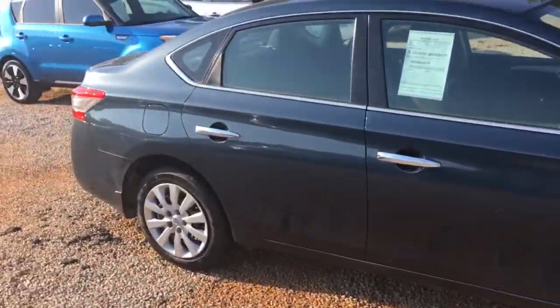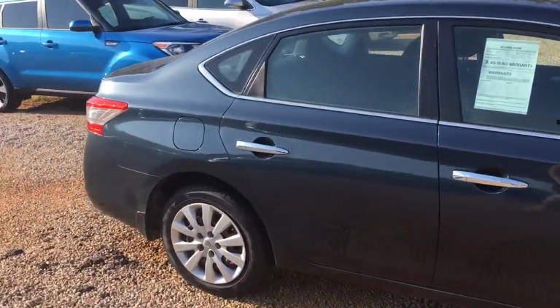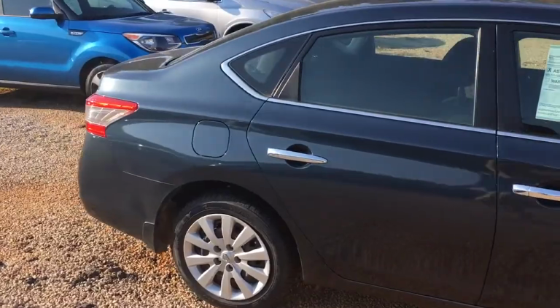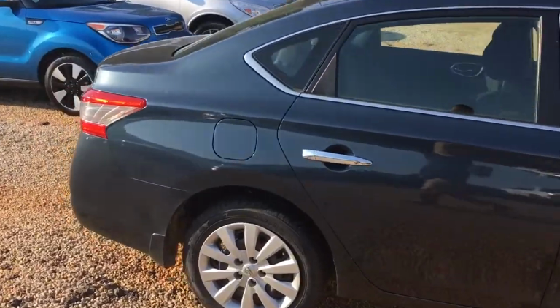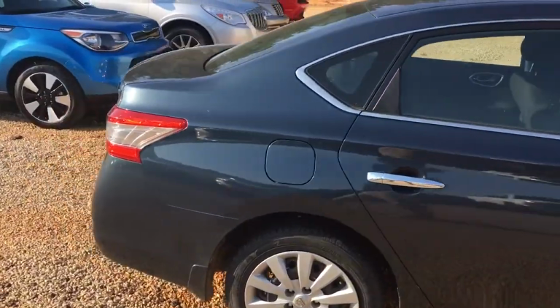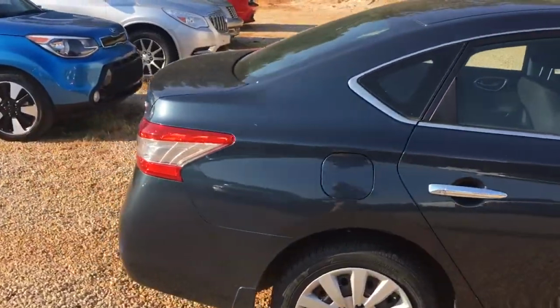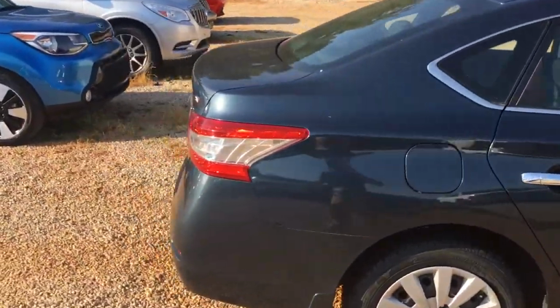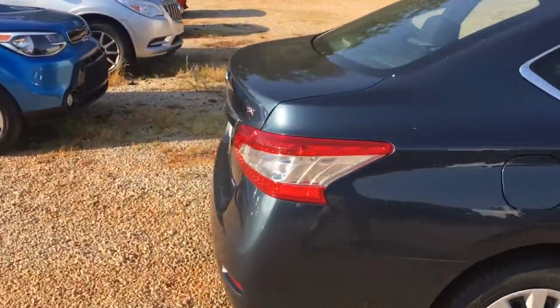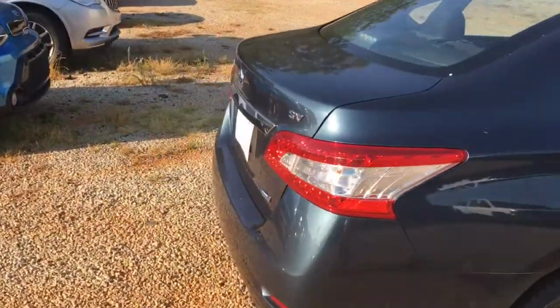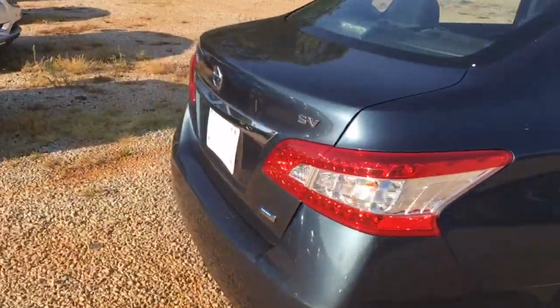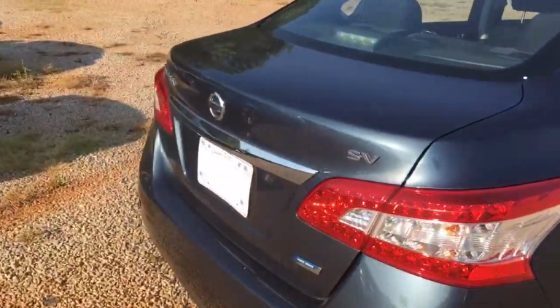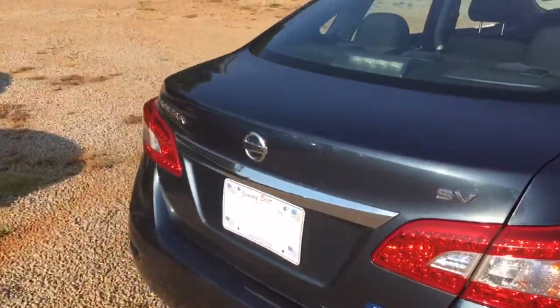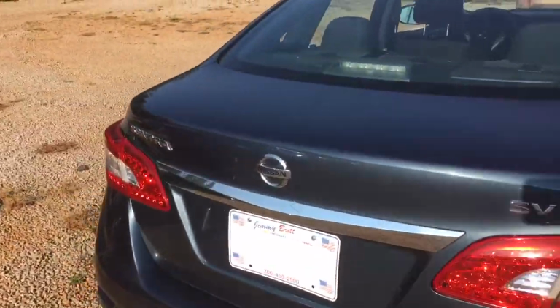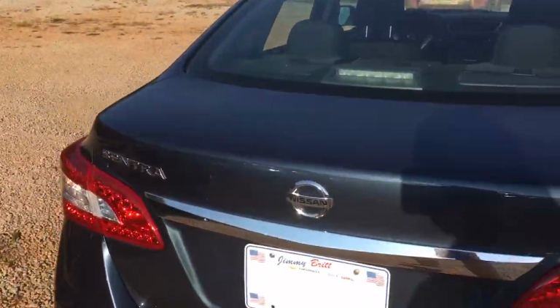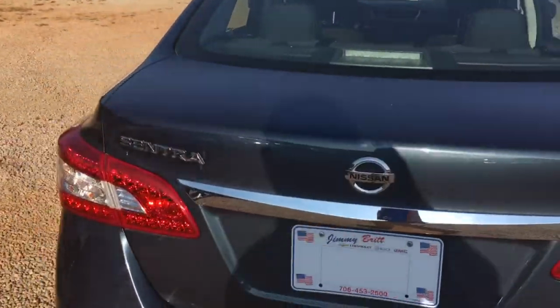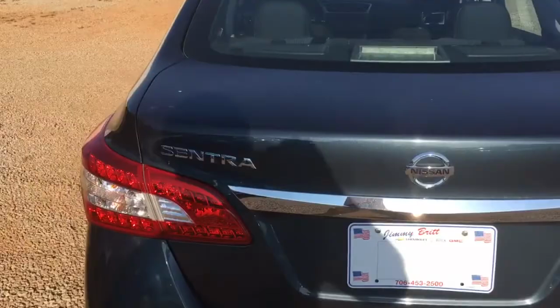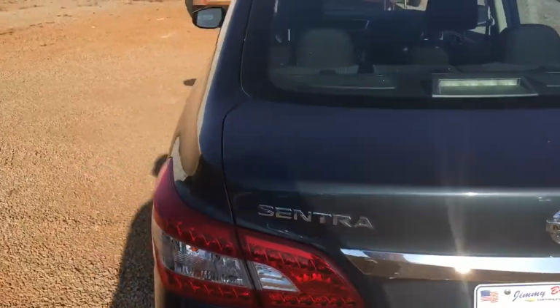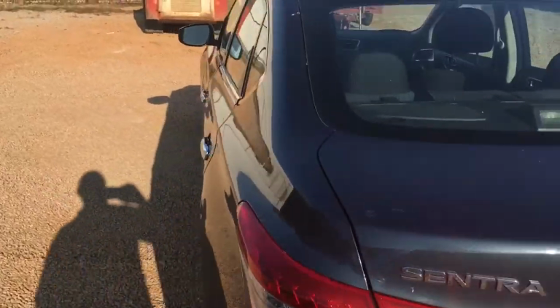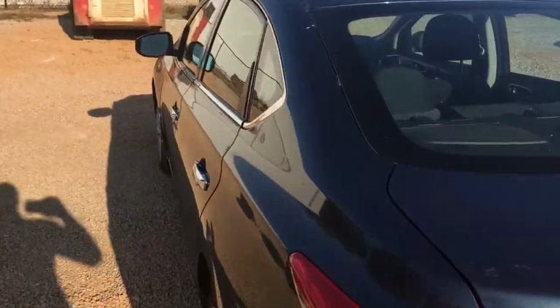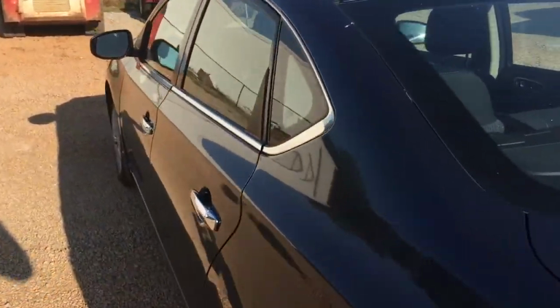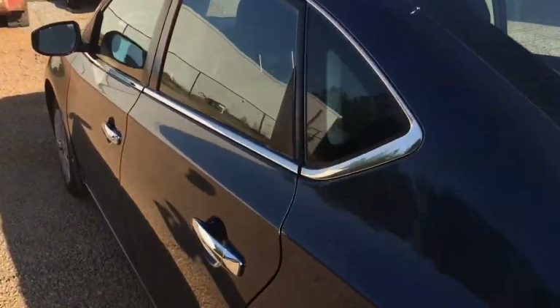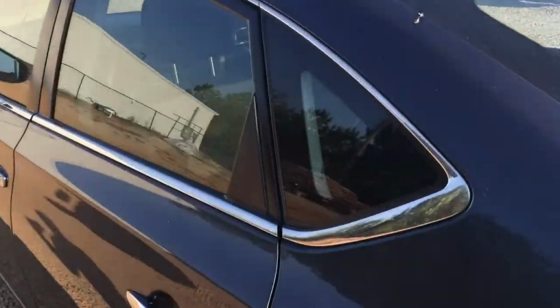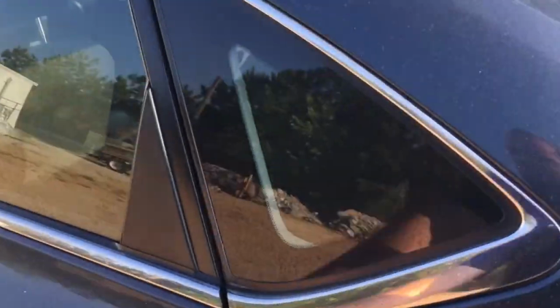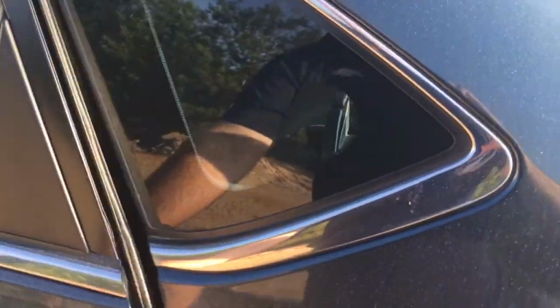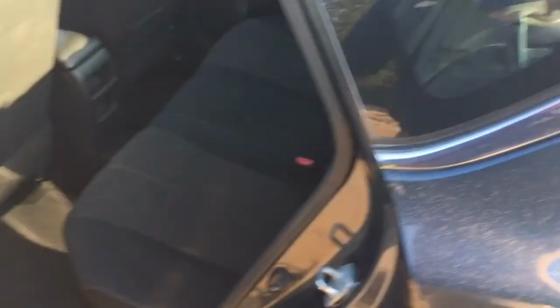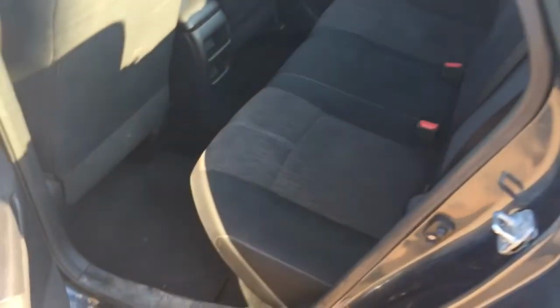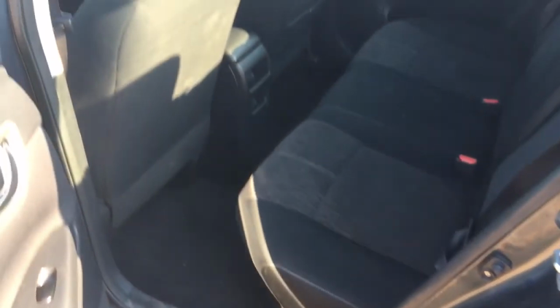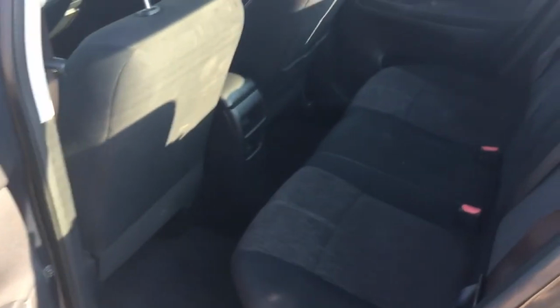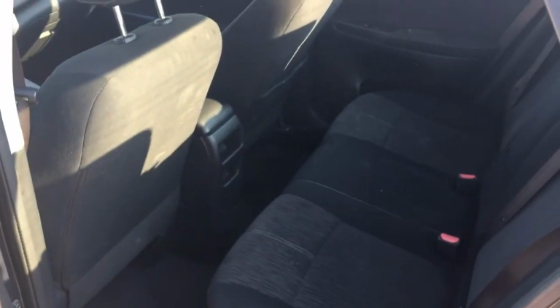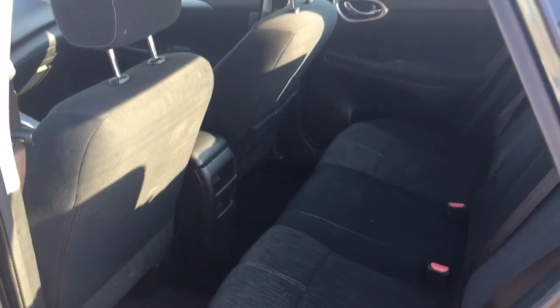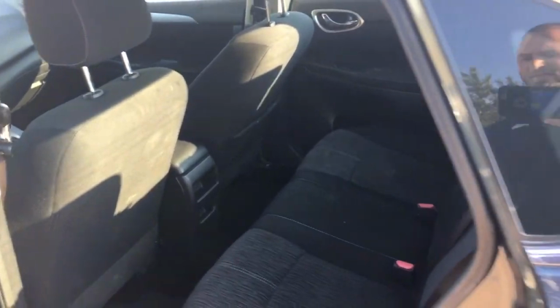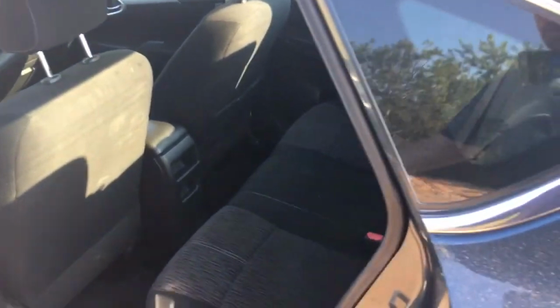We did just get it traded in so we hadn't got it fully detailed just yet, but it is the SV version of the Nissan. Got a roomy backseat for a small car.